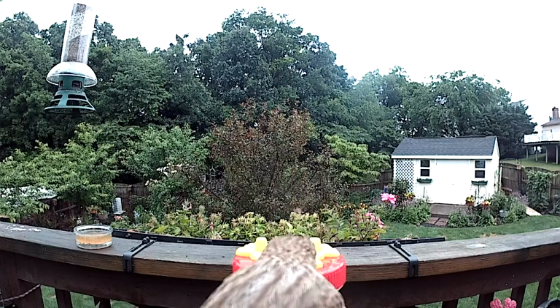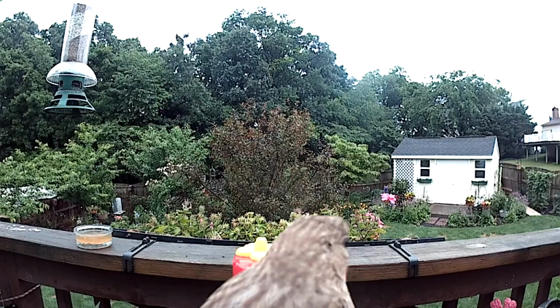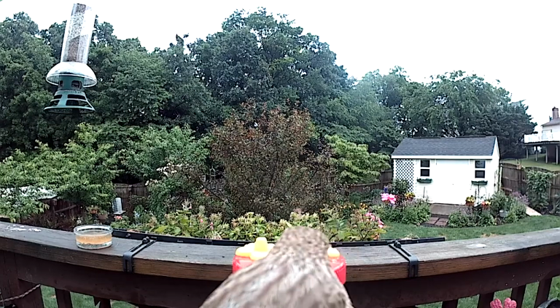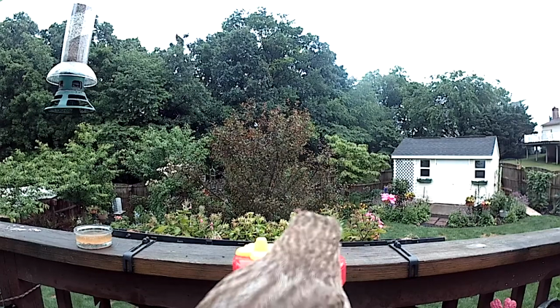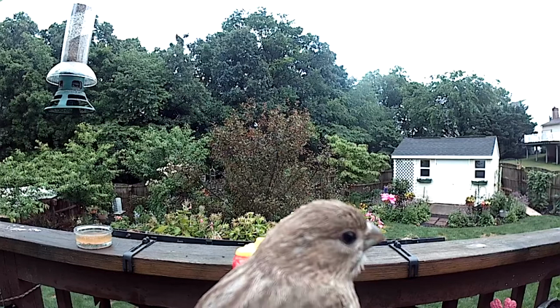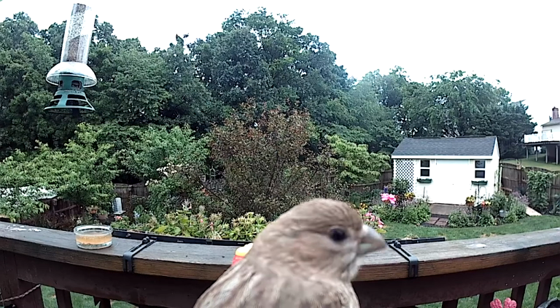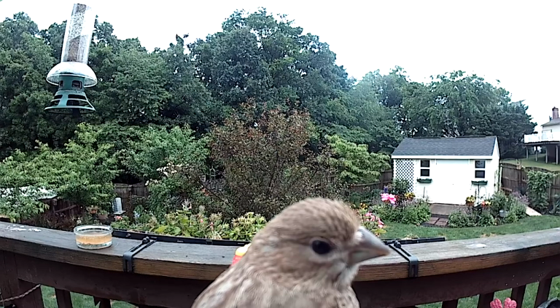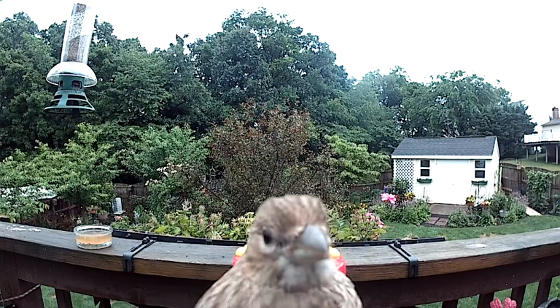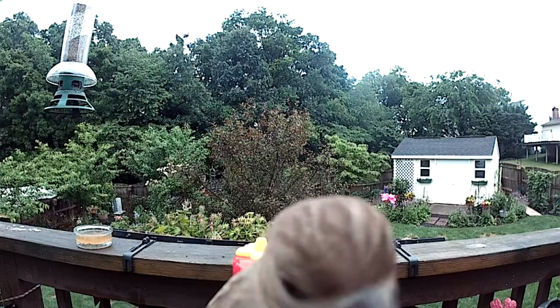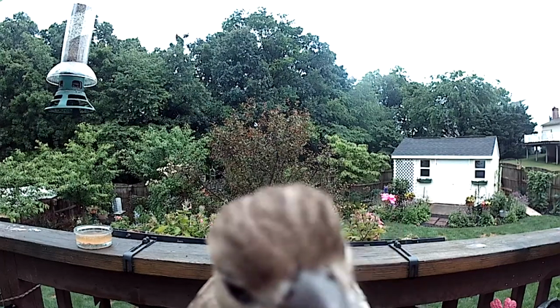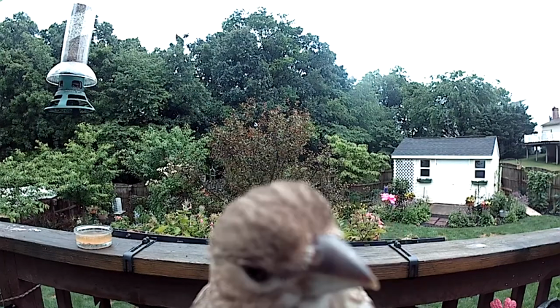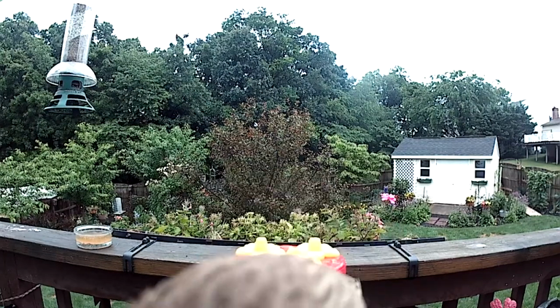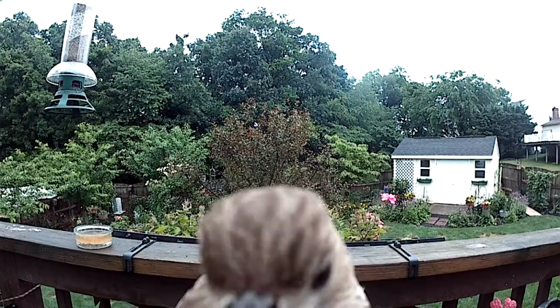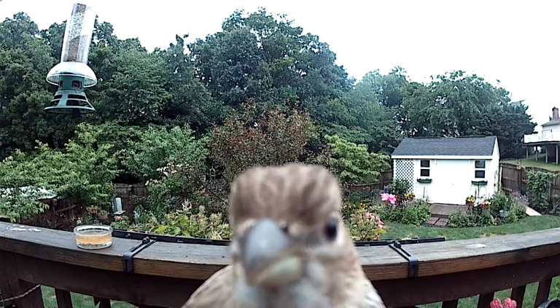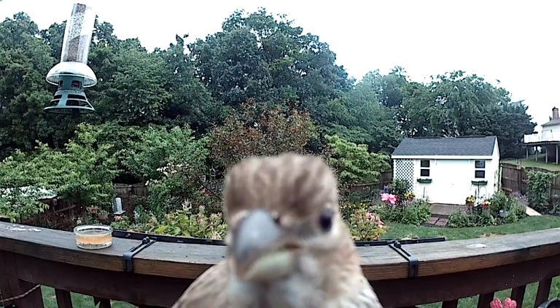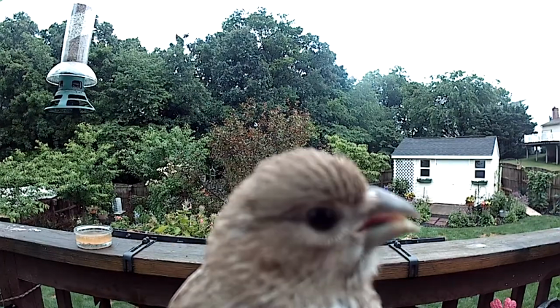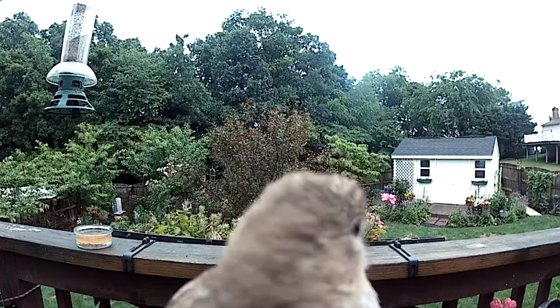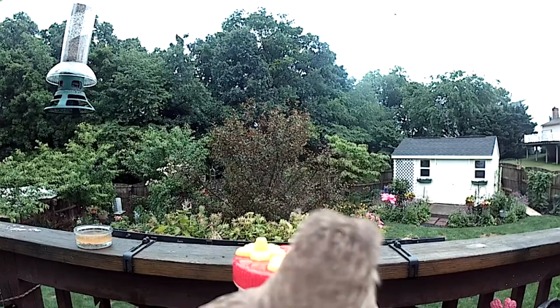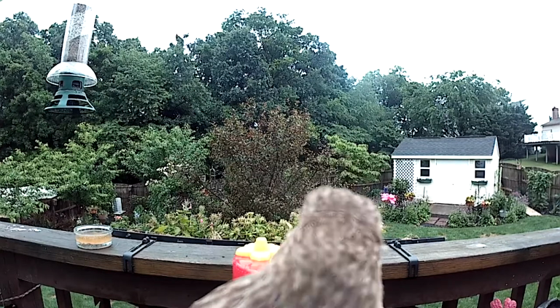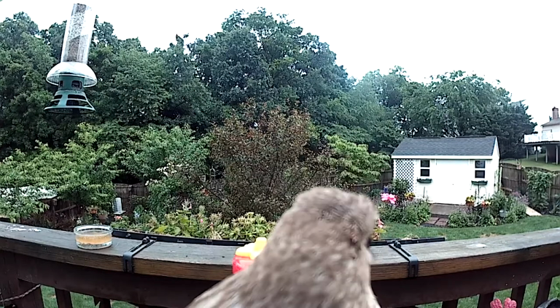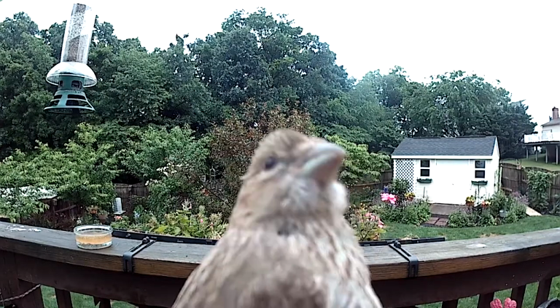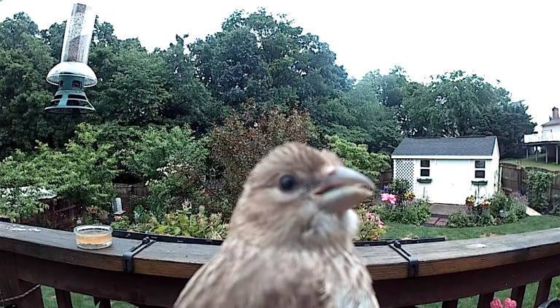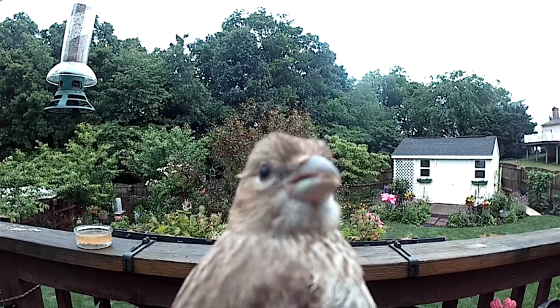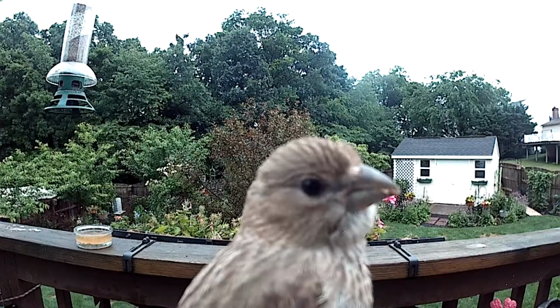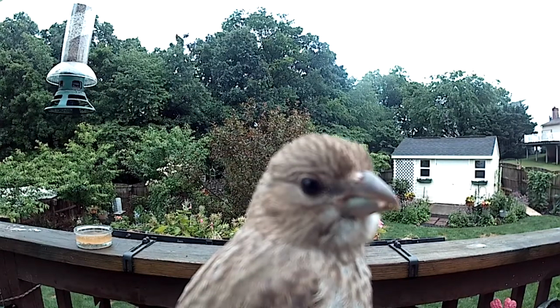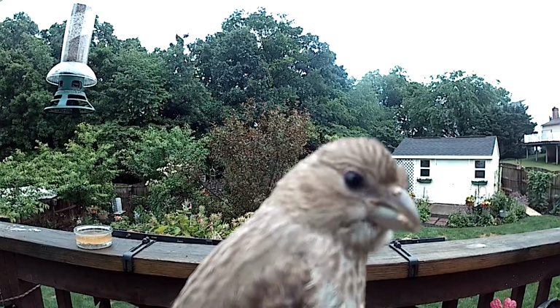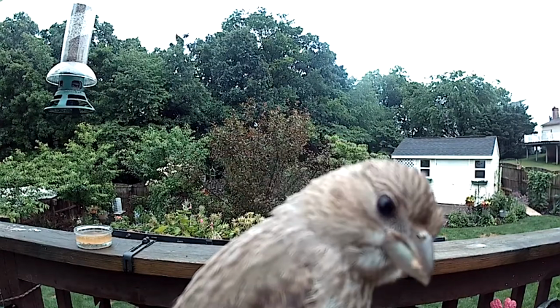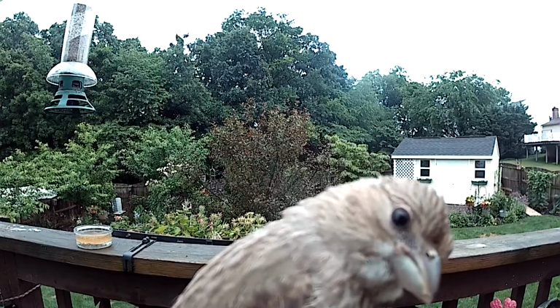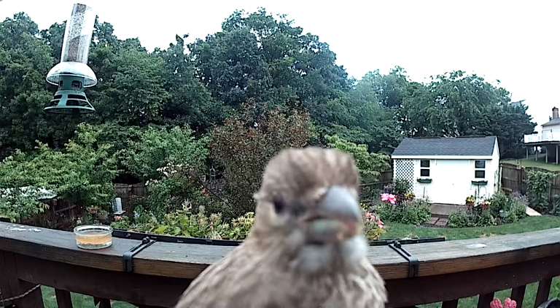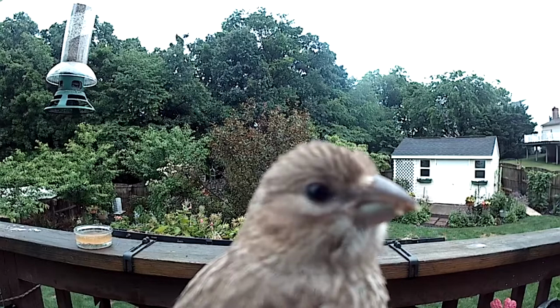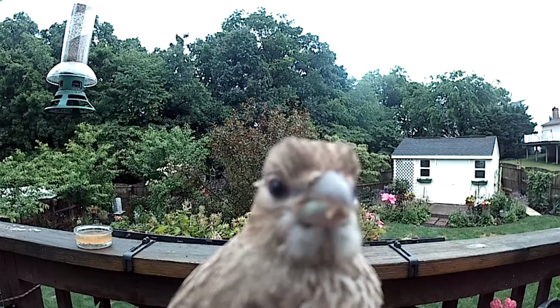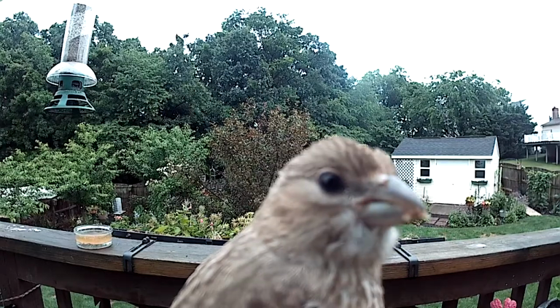Mary Pat was getting some great hummingbird pictures, and she wanted me to get some video footage of hummingbirds so we could put something together for the channel. And boy, I could not buy a hummingbird shot to save my life.